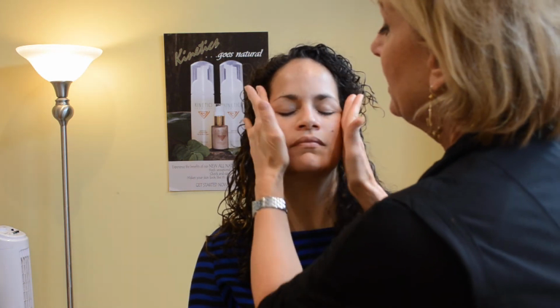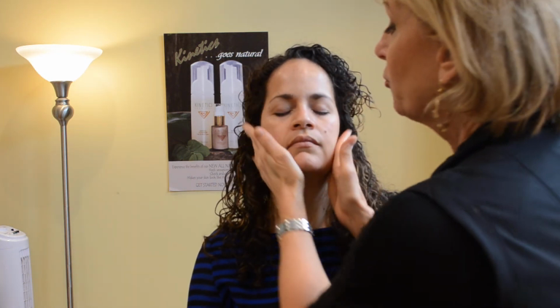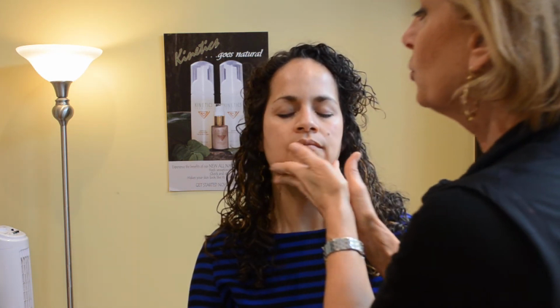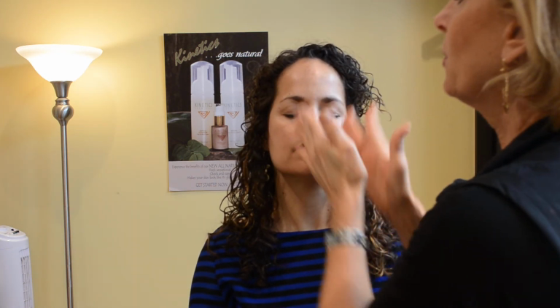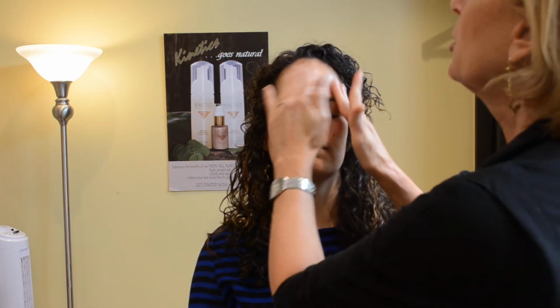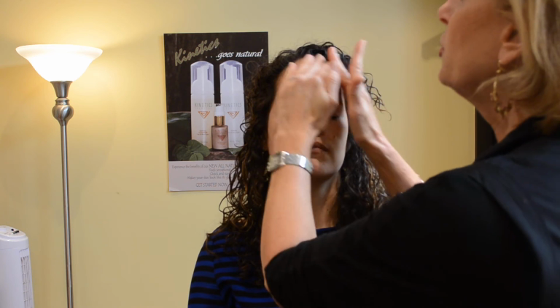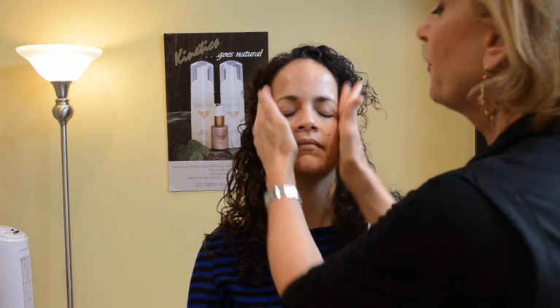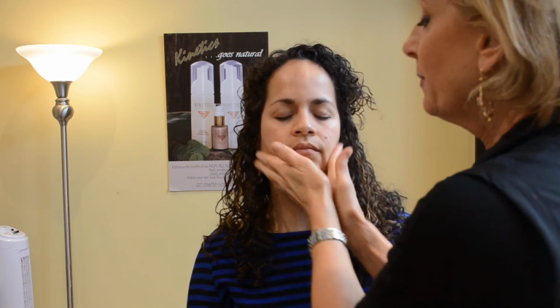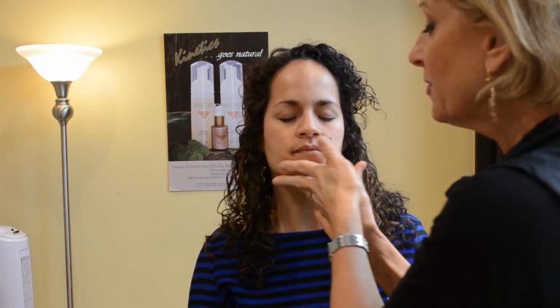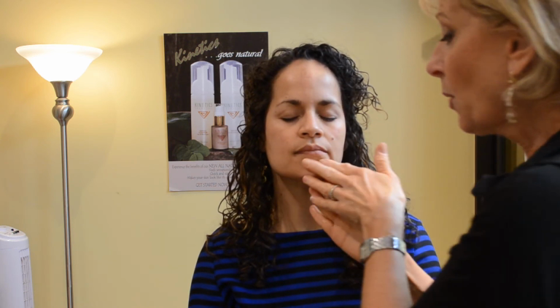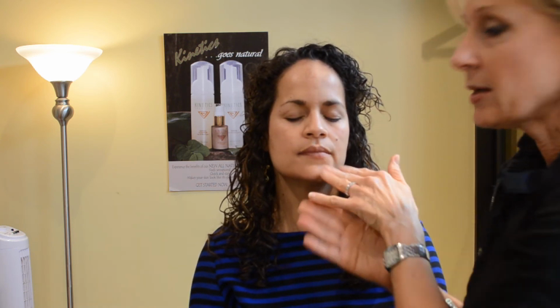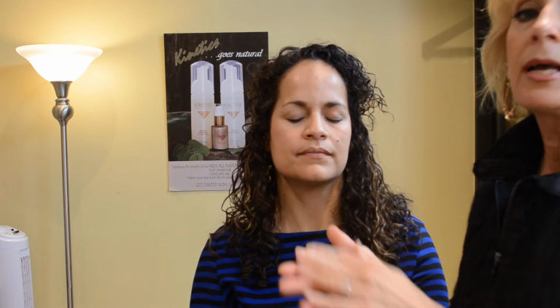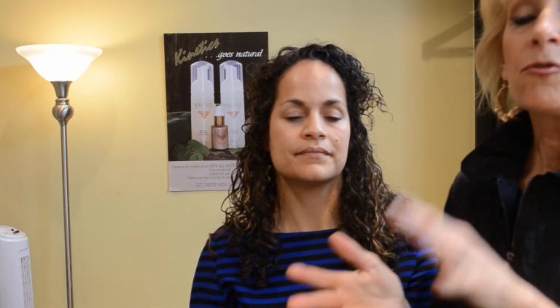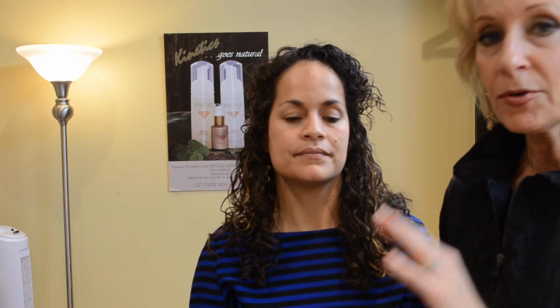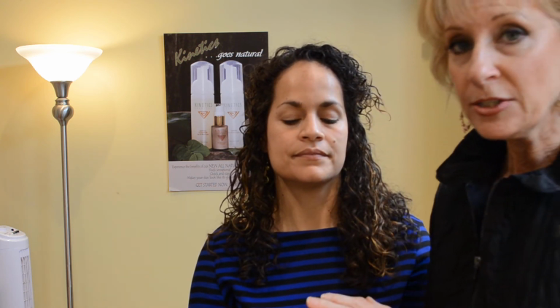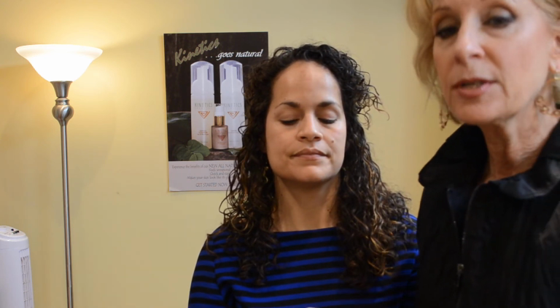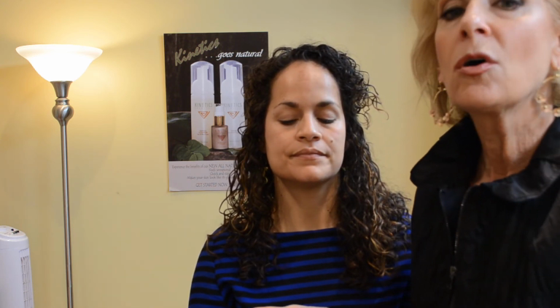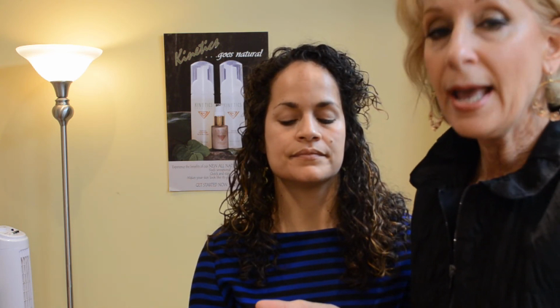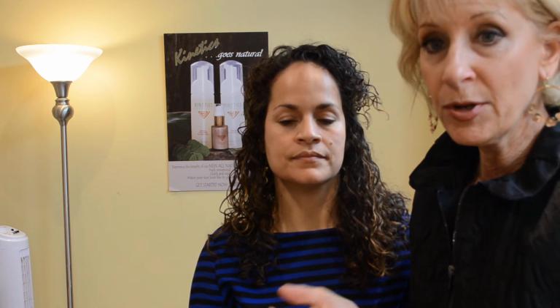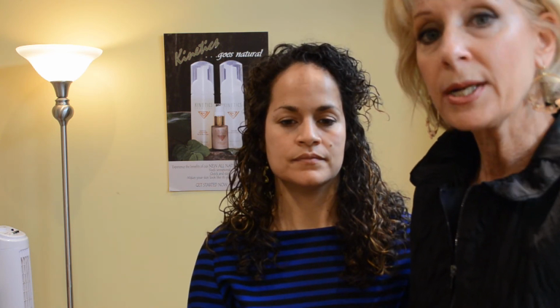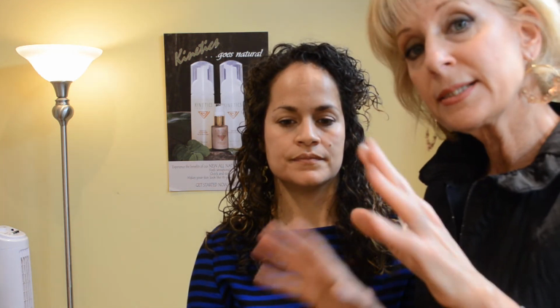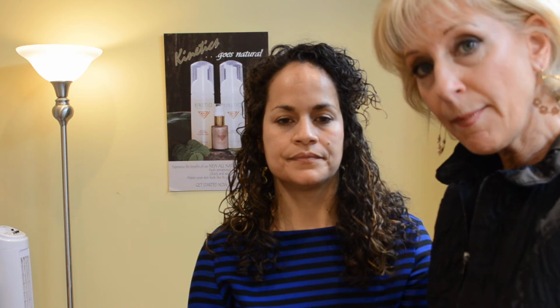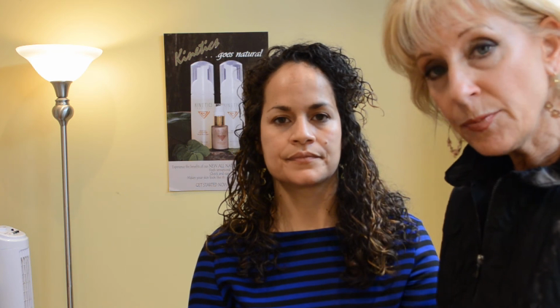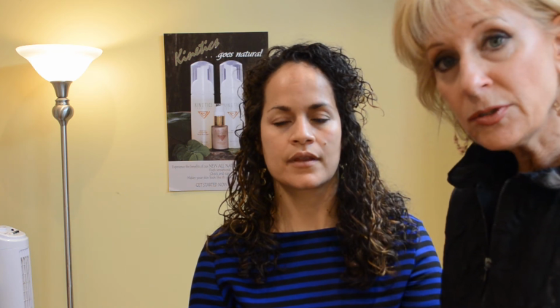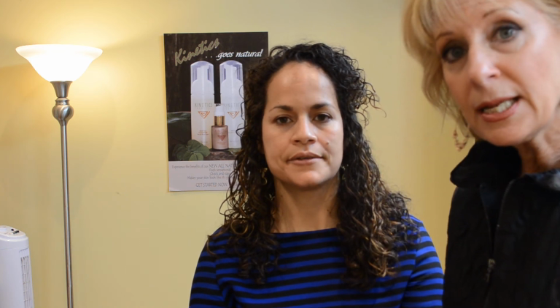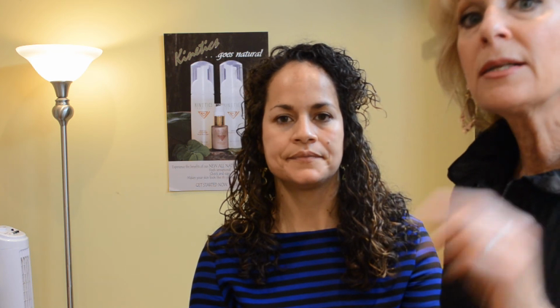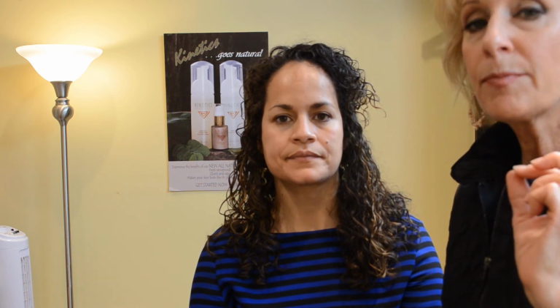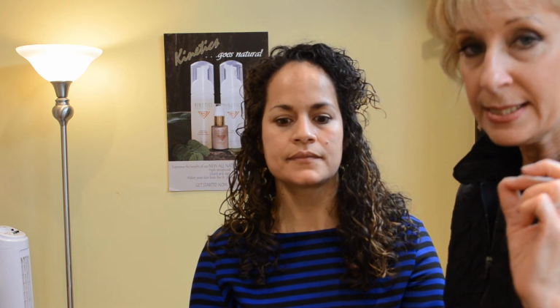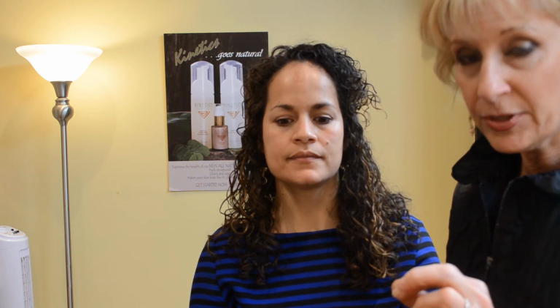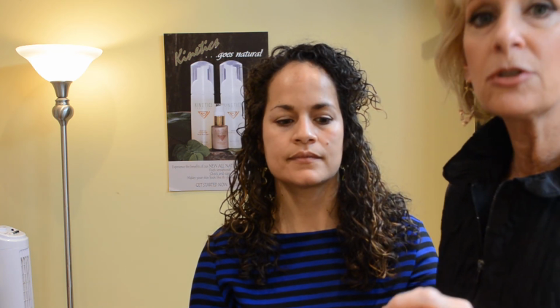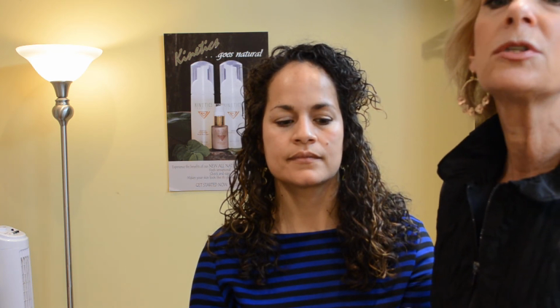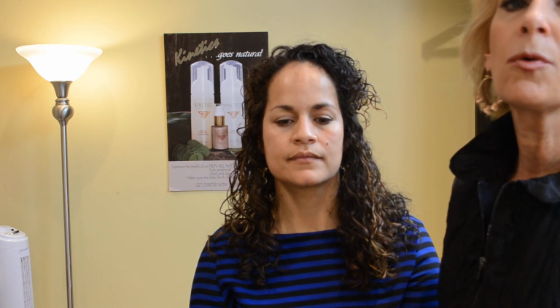It is crucial to use a vitamin C product for prevention every morning. It is not meant to be used at night, but definitely used in the morning.